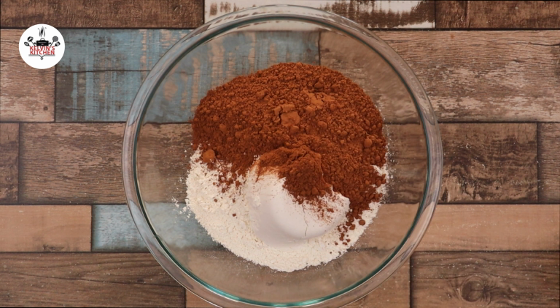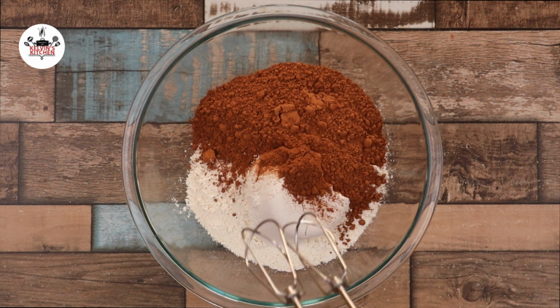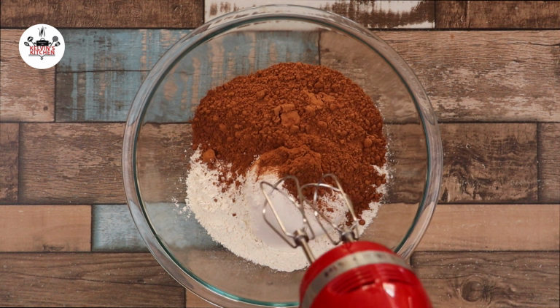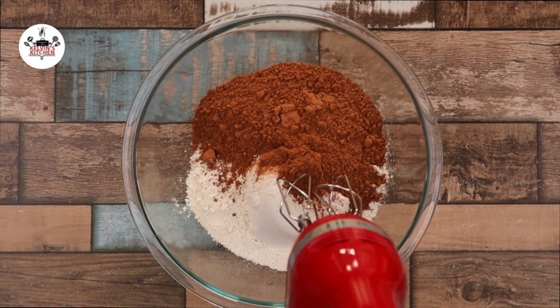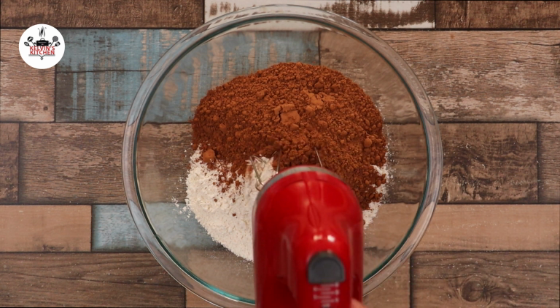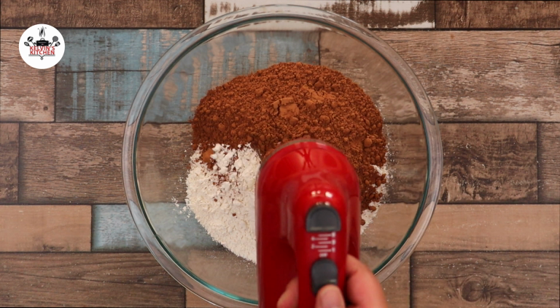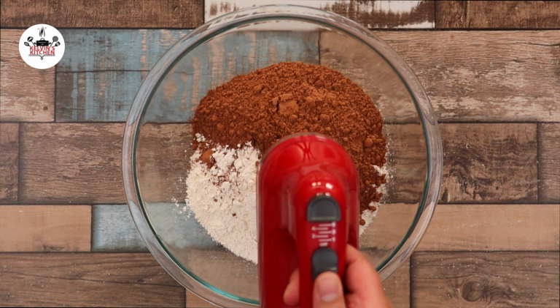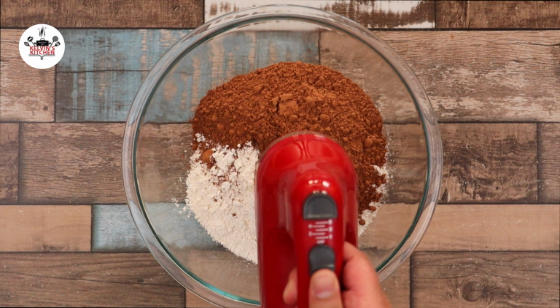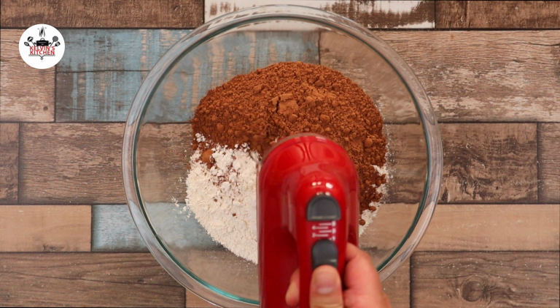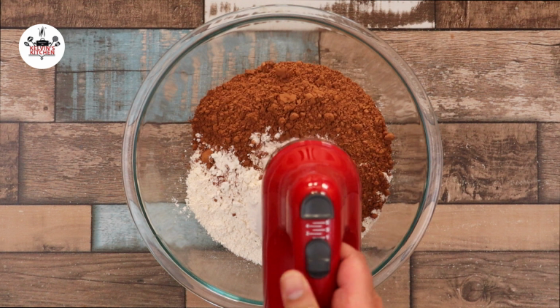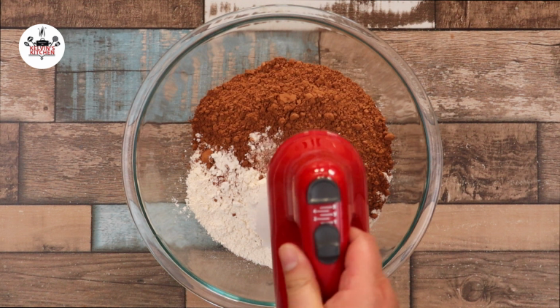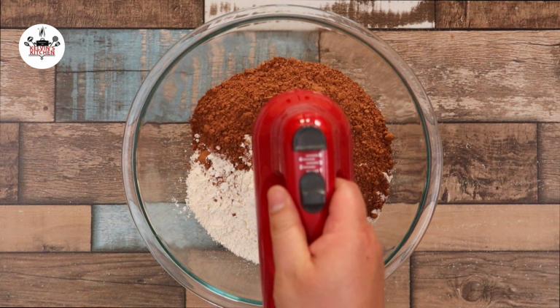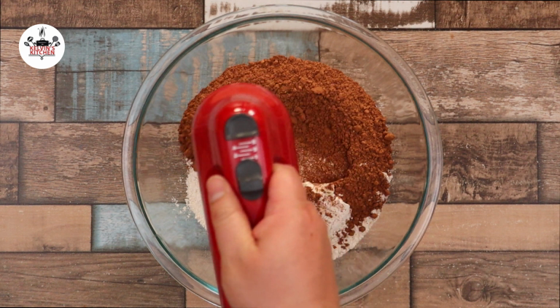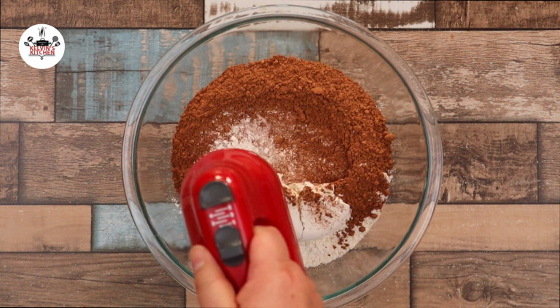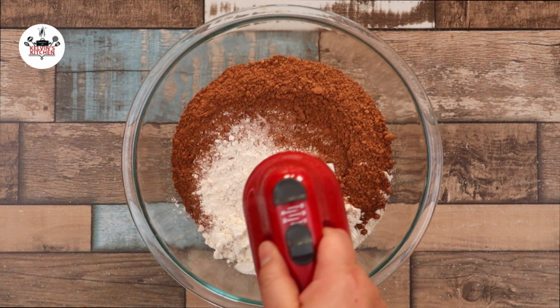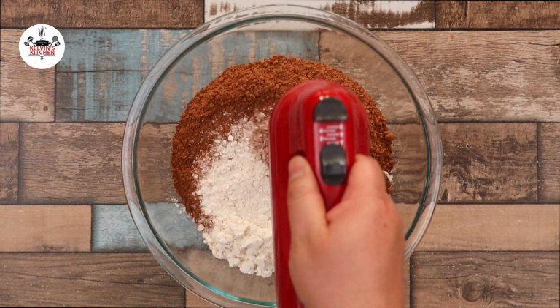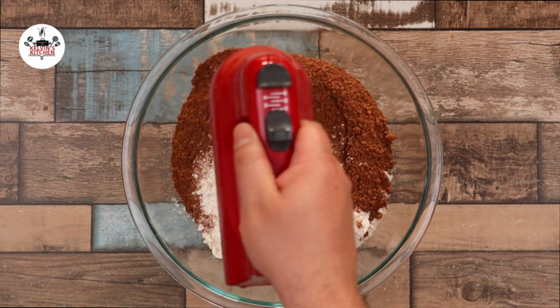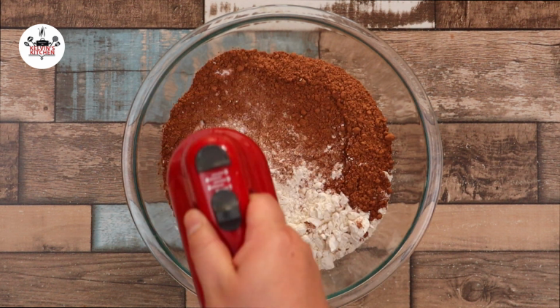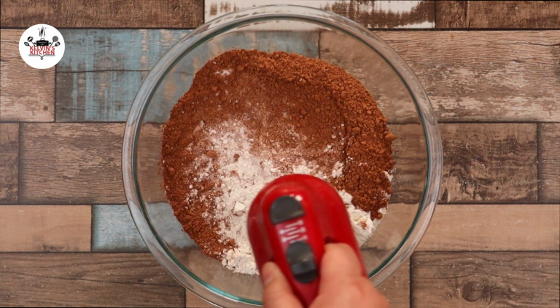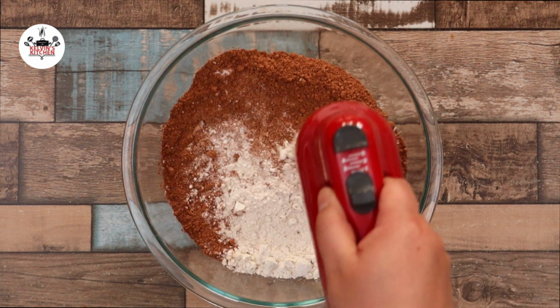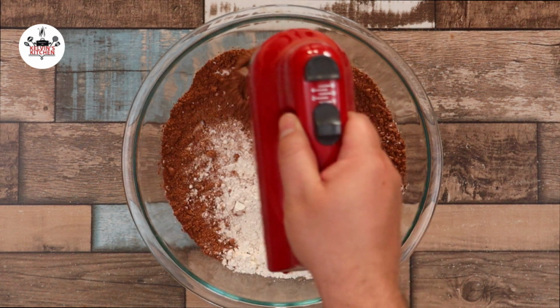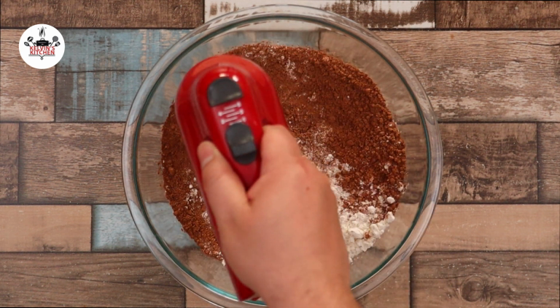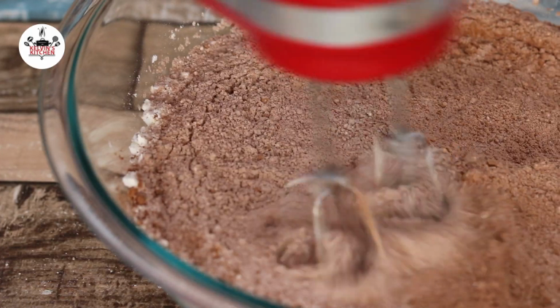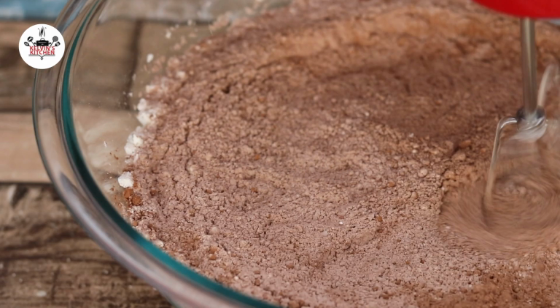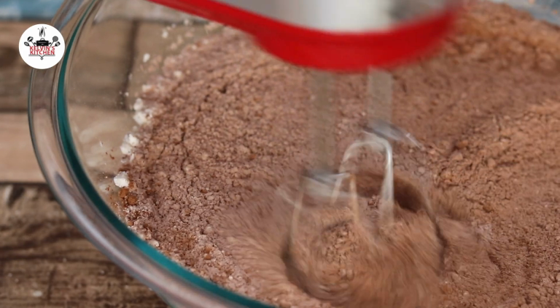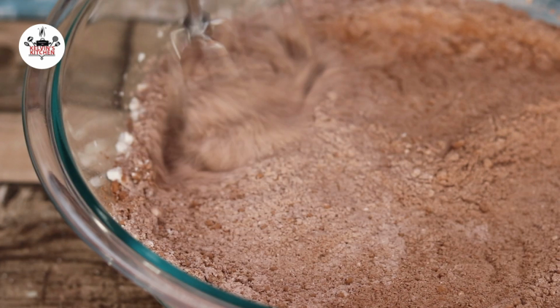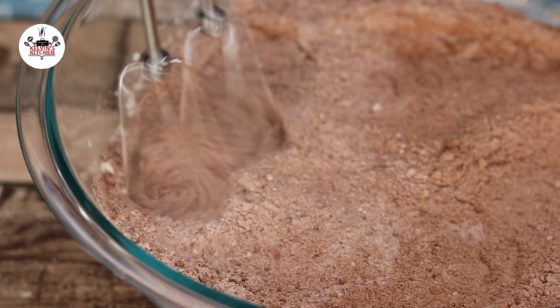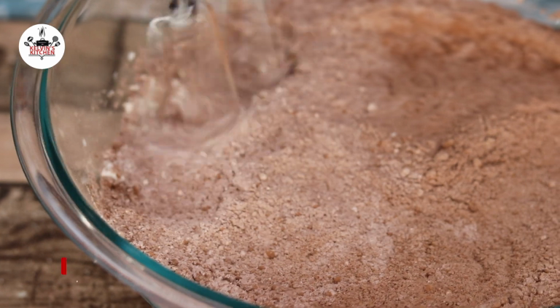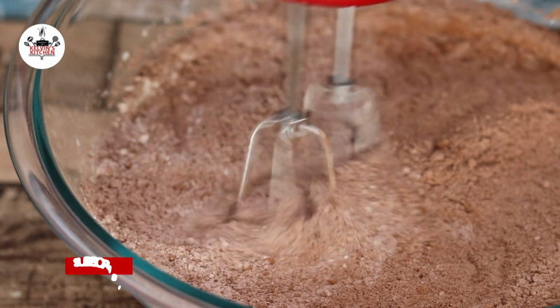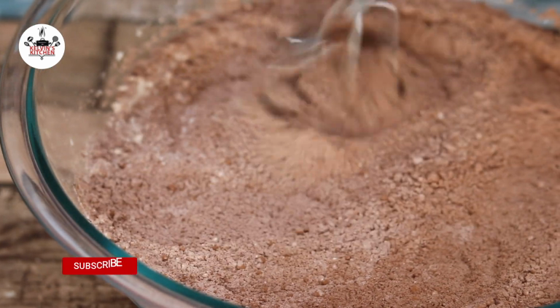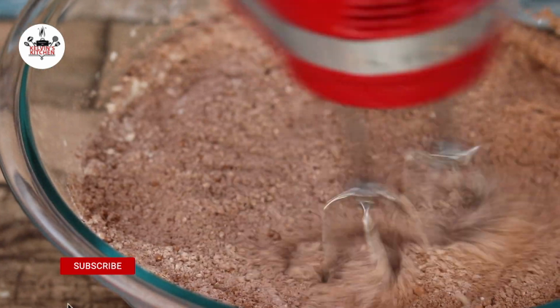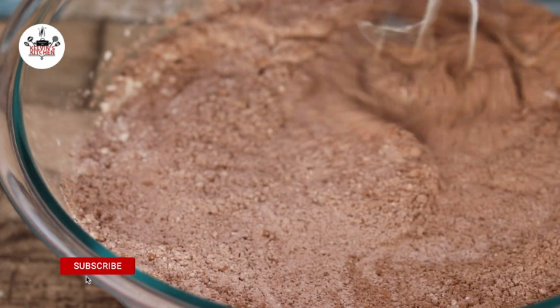Then, with a hand mixer, we are going to mix until combined. Mix the dry ingredients until thoroughly combined.